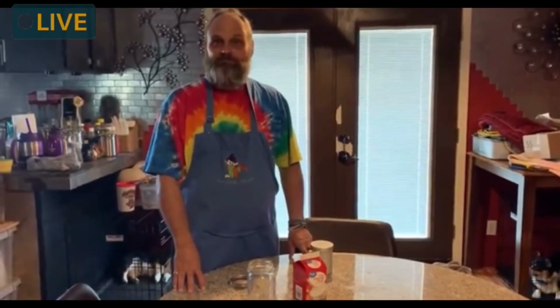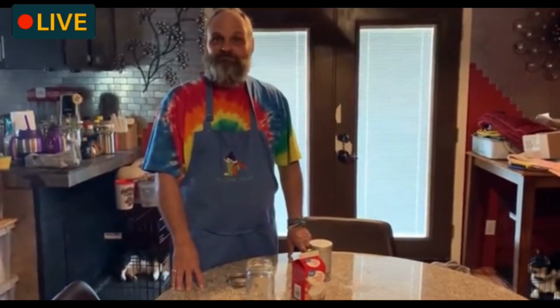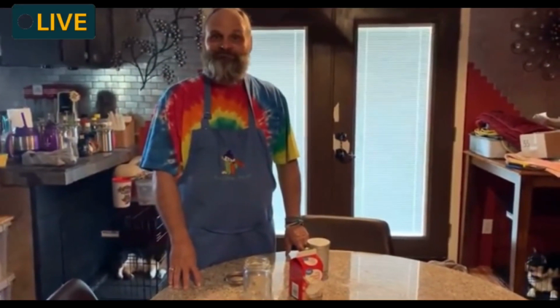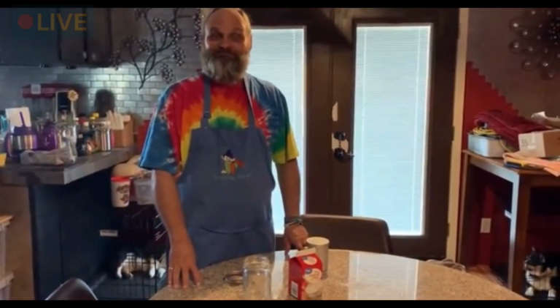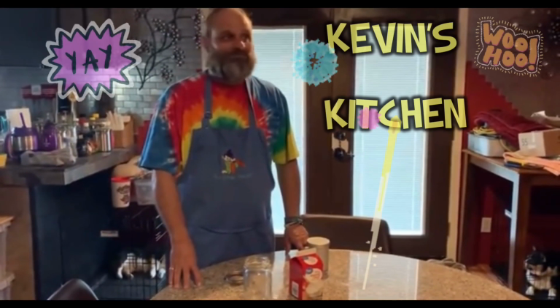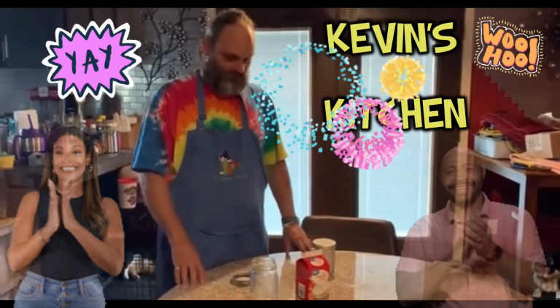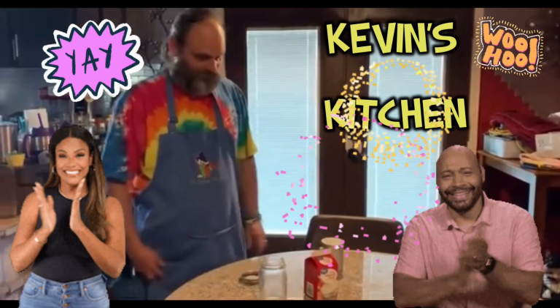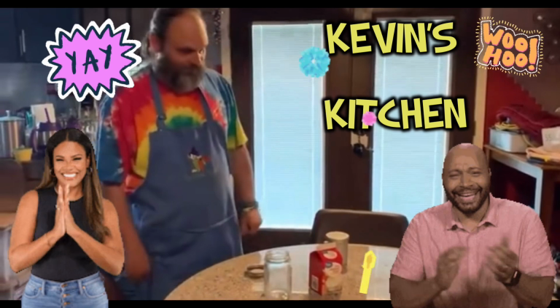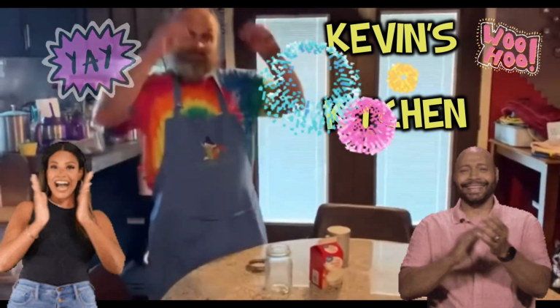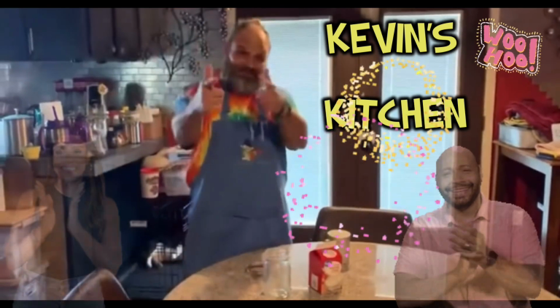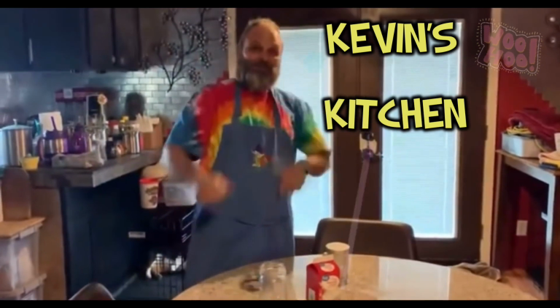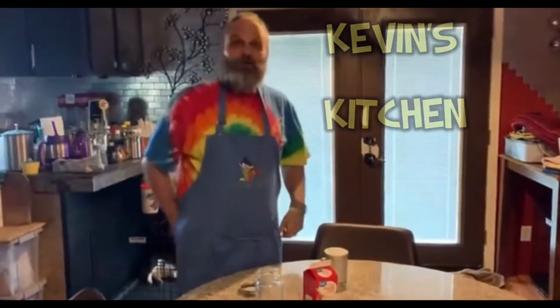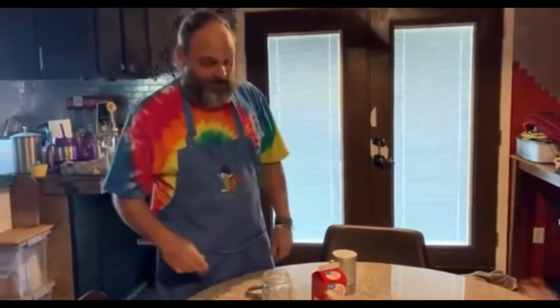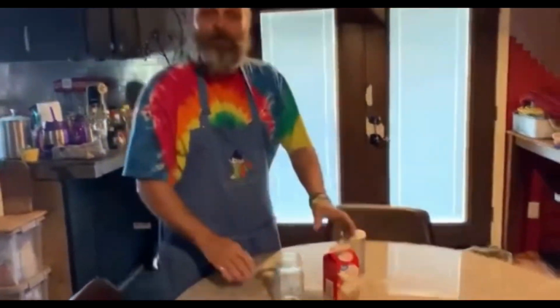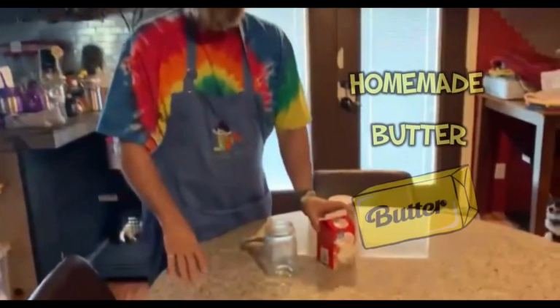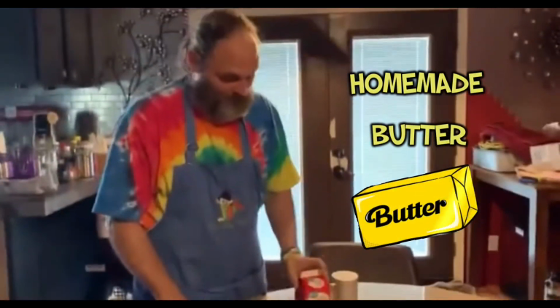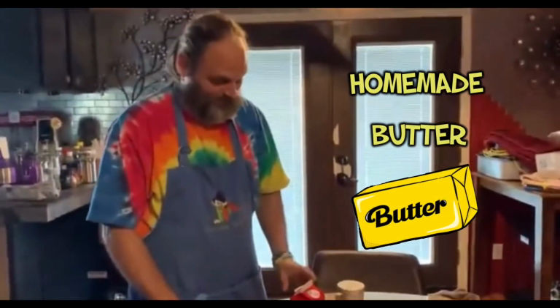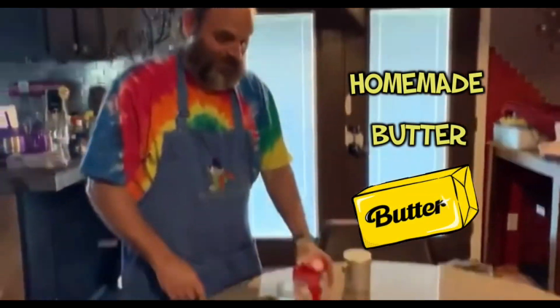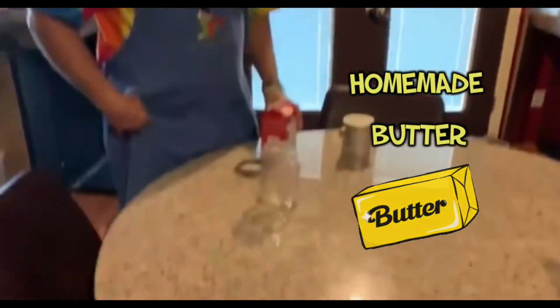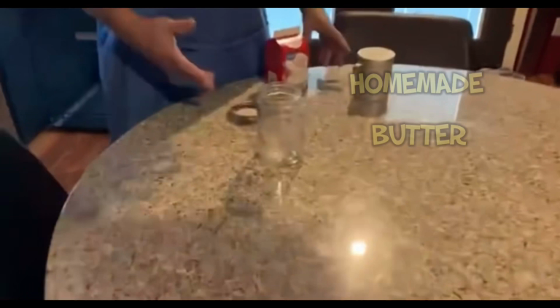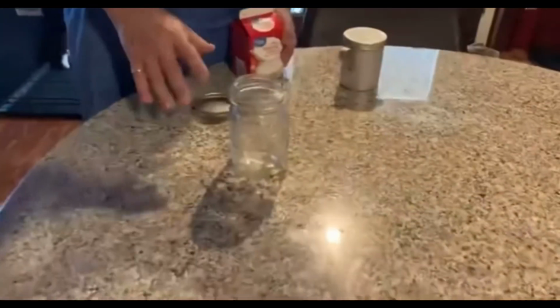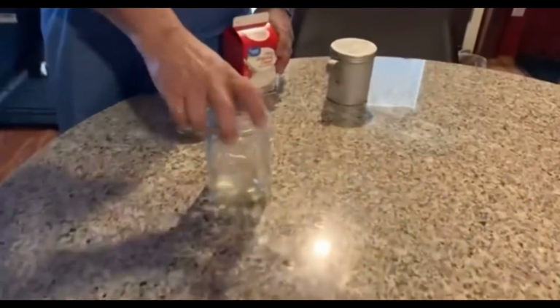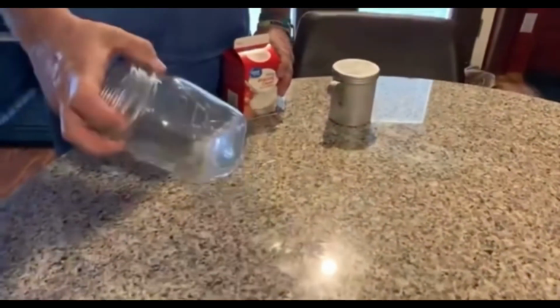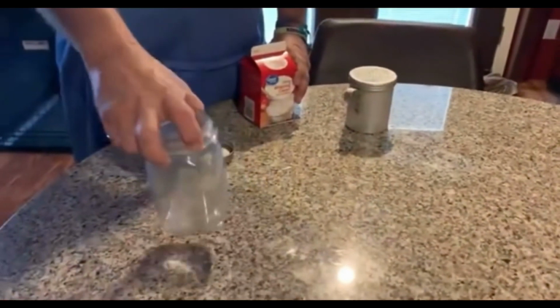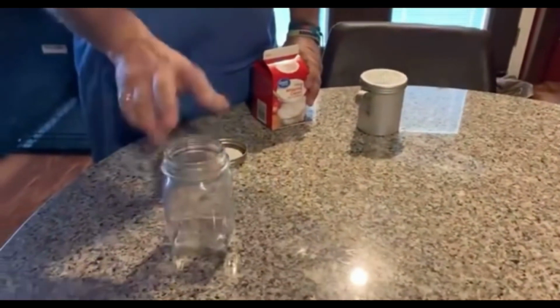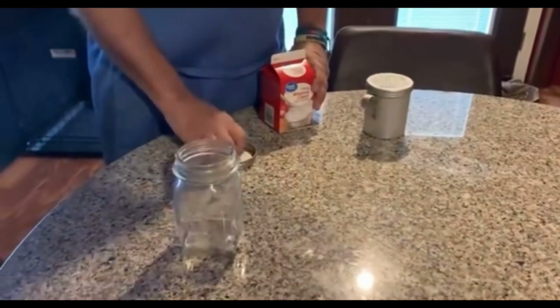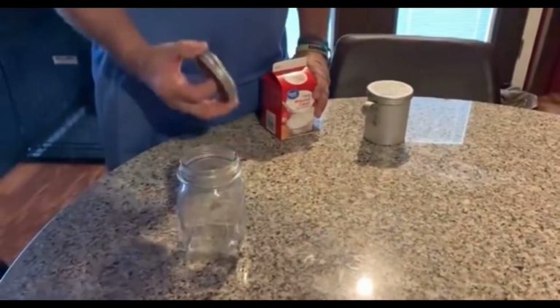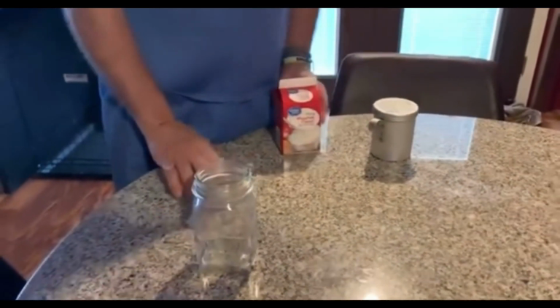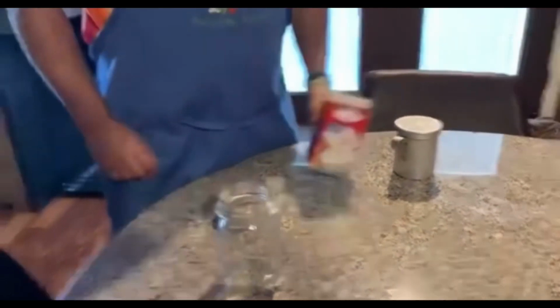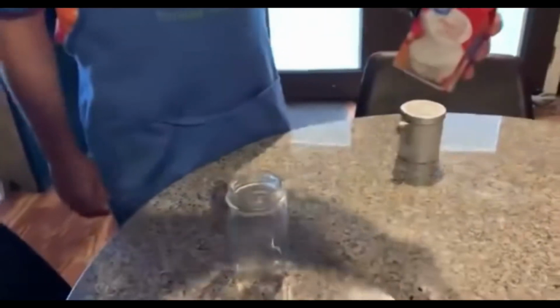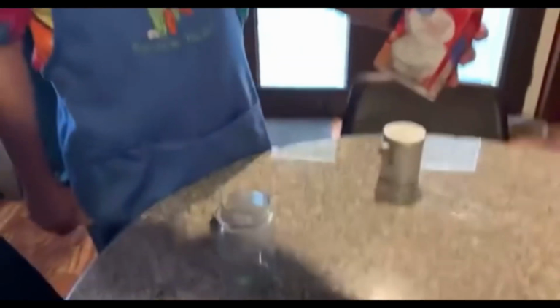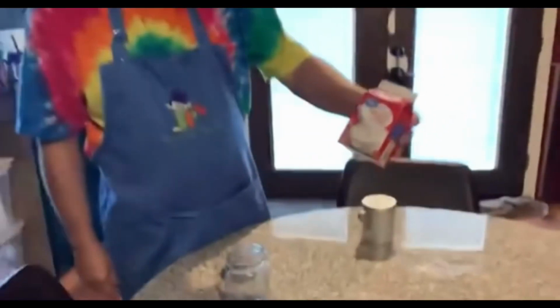Reporting to you live from Kevin's Kitchen. What have you got going on today, Kevin? Today we're making homemade butter. This is all you need: a jar with a lid, a mason jar, and some whipping cream.